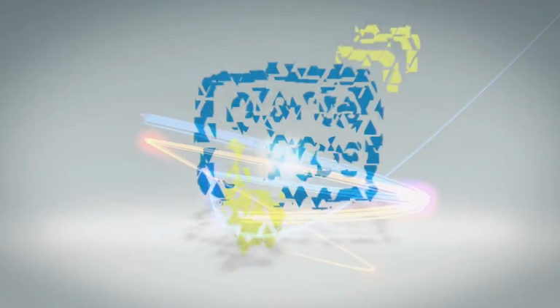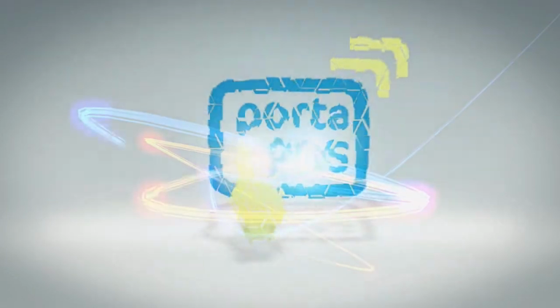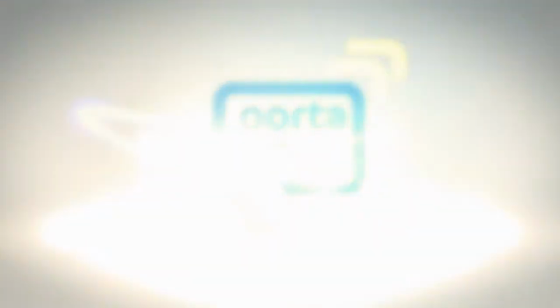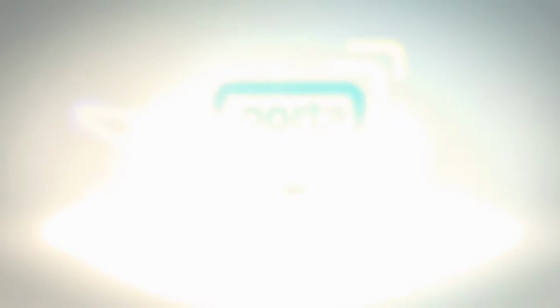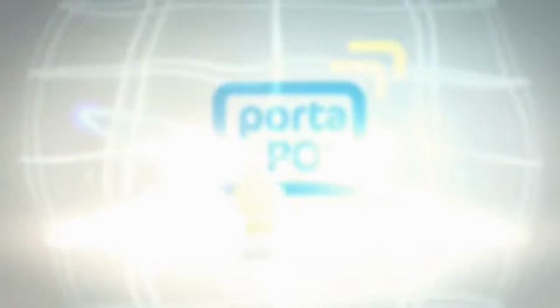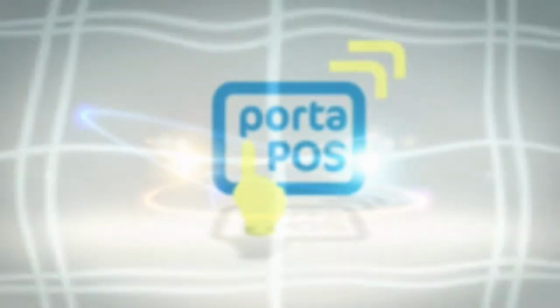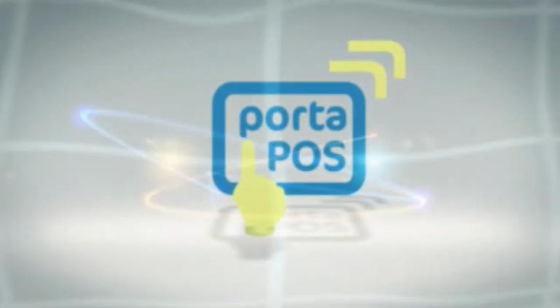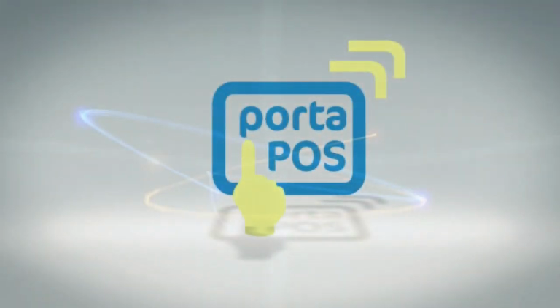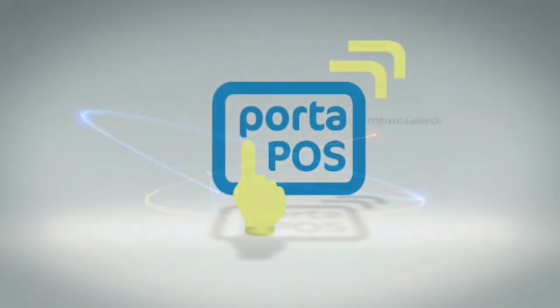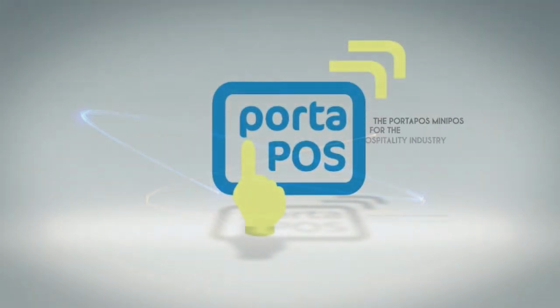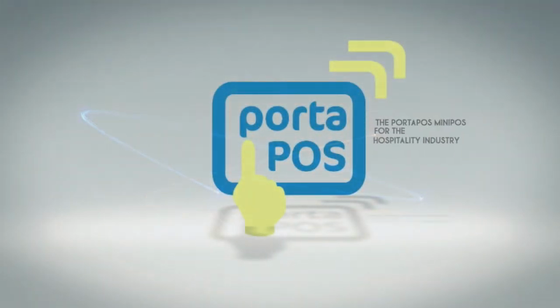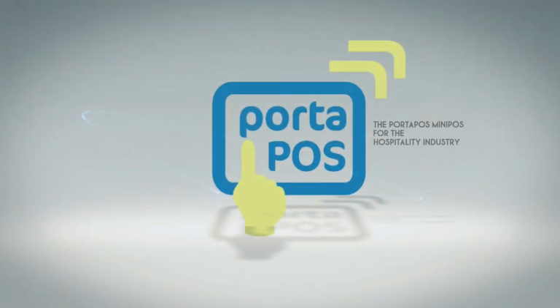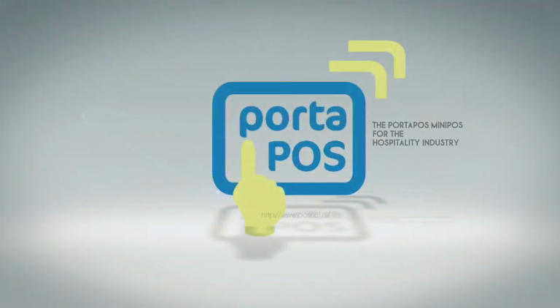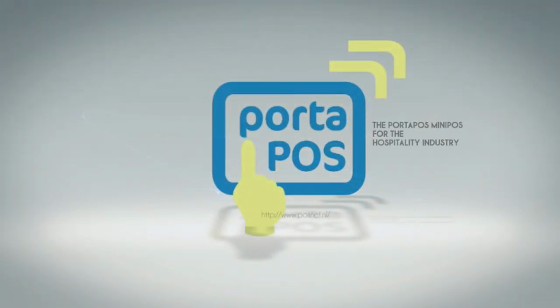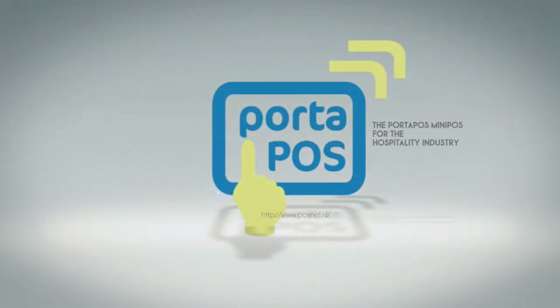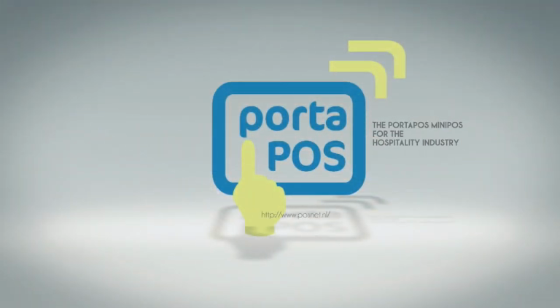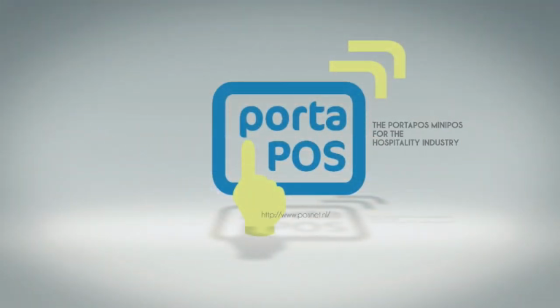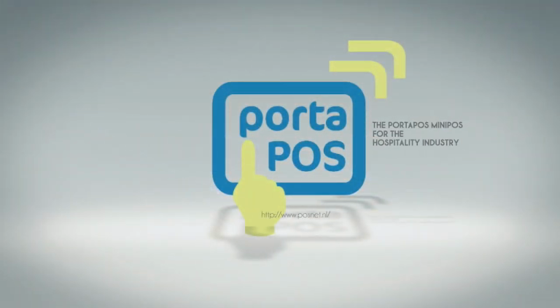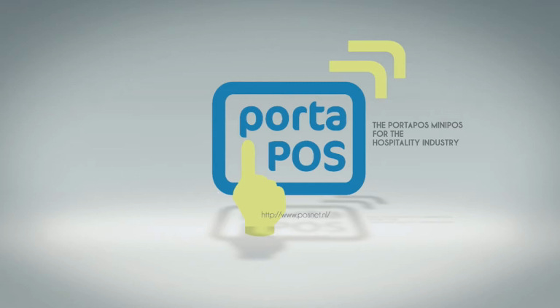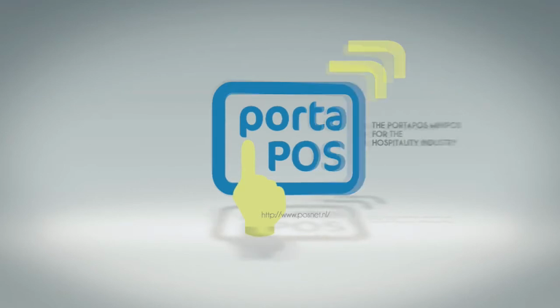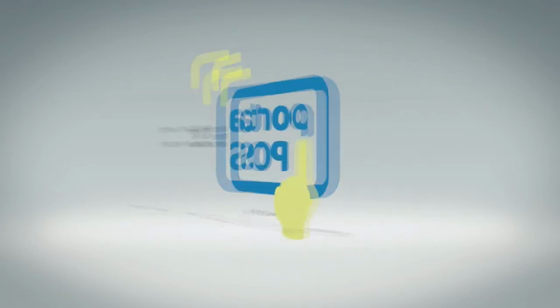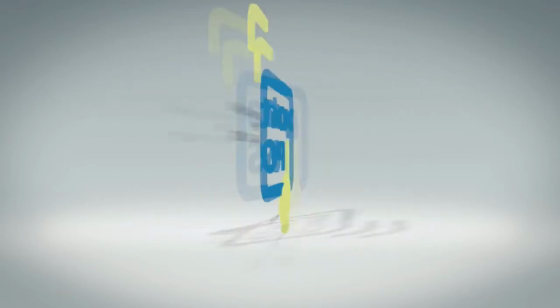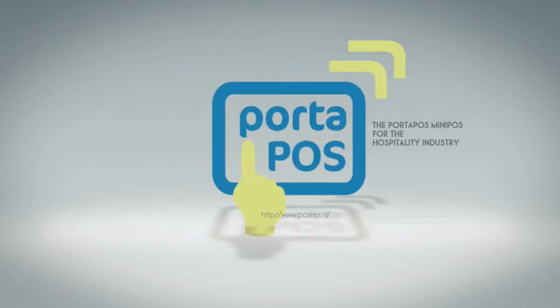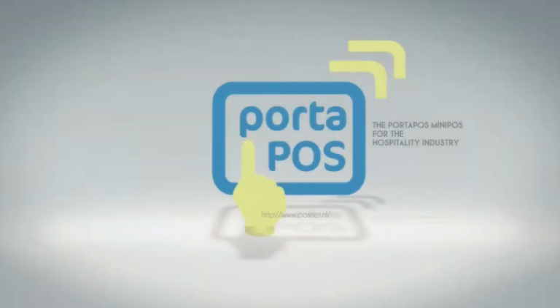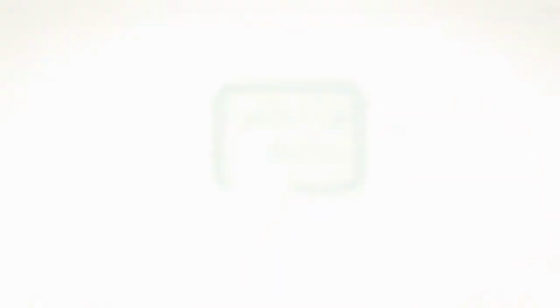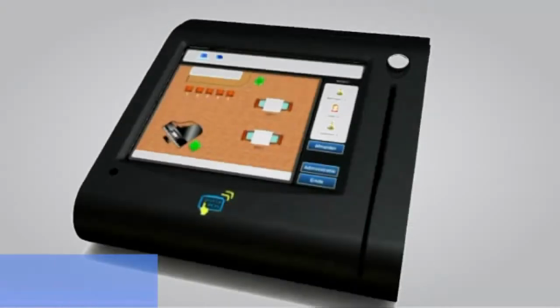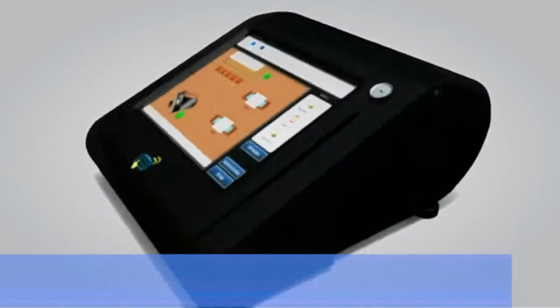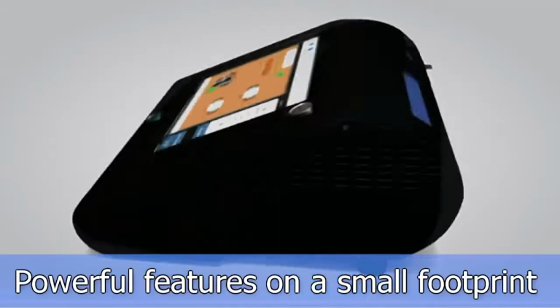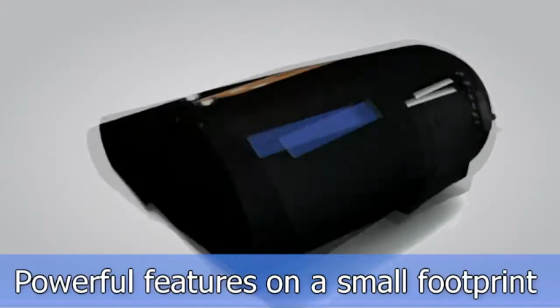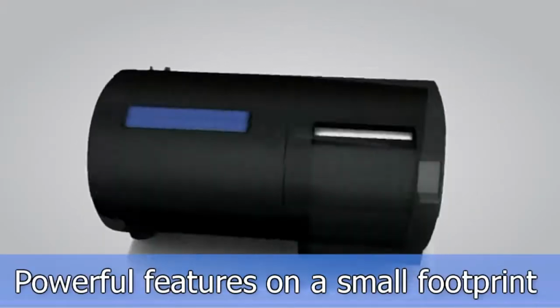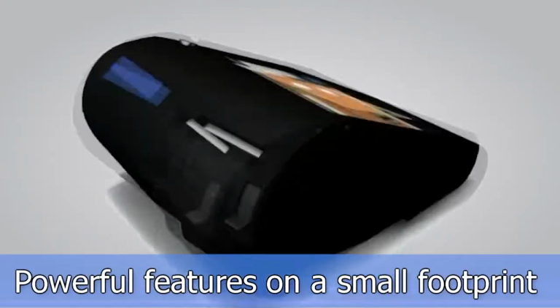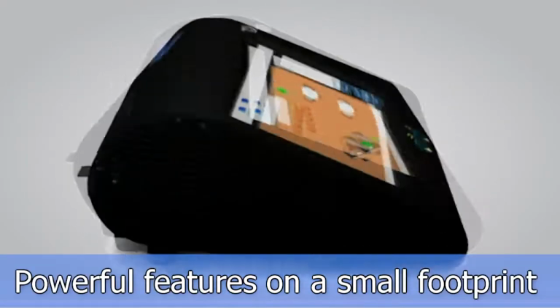POSnet, featuring the Porta POS Mini POS for the hospitality industry. Powerful features on a small footprint.